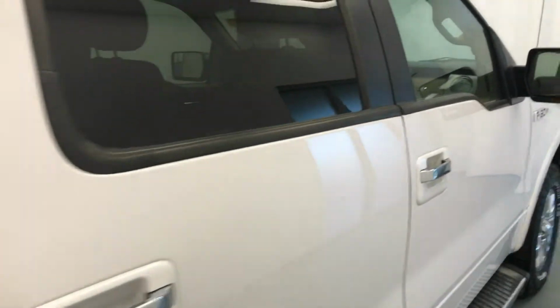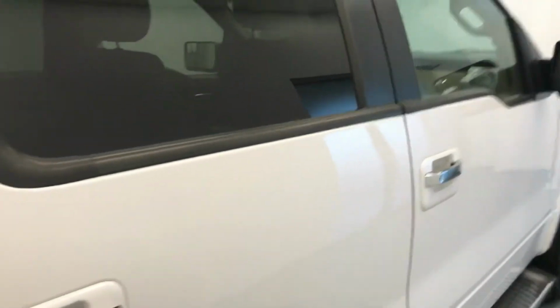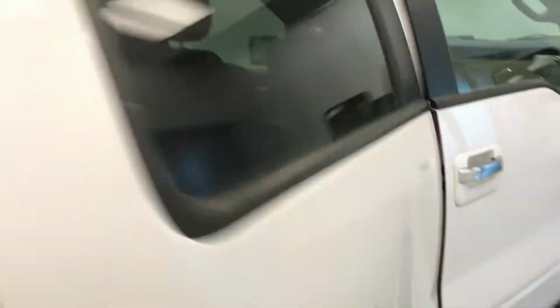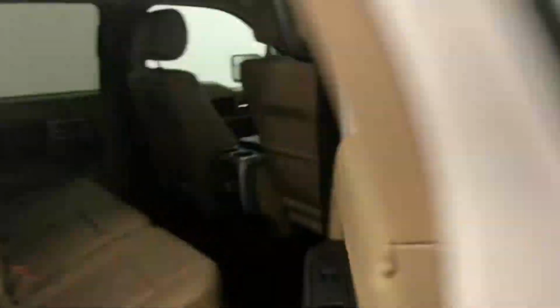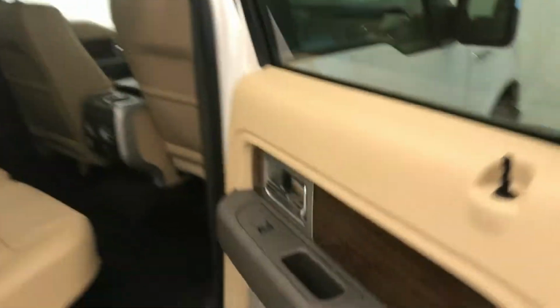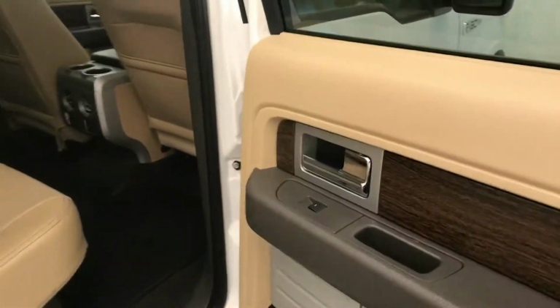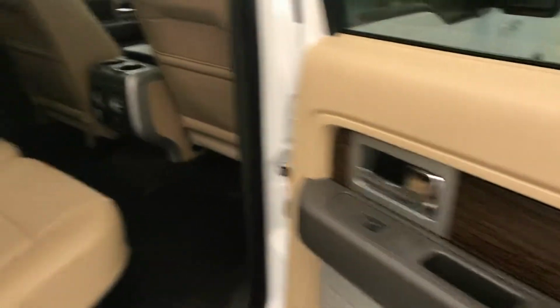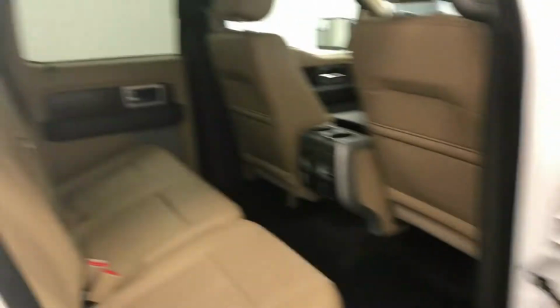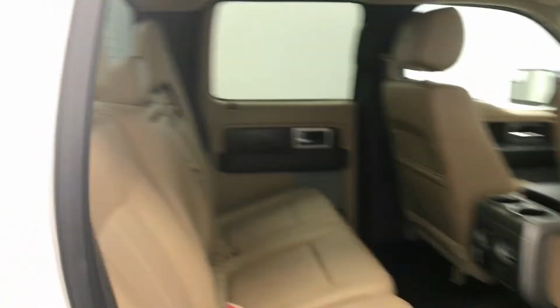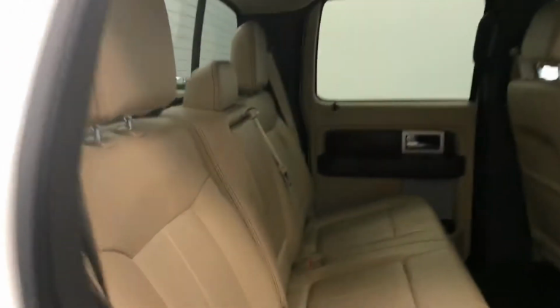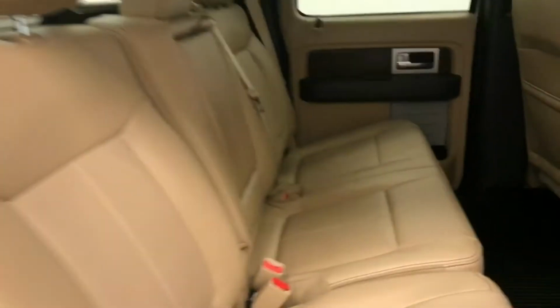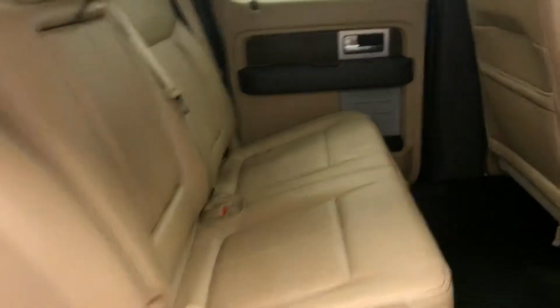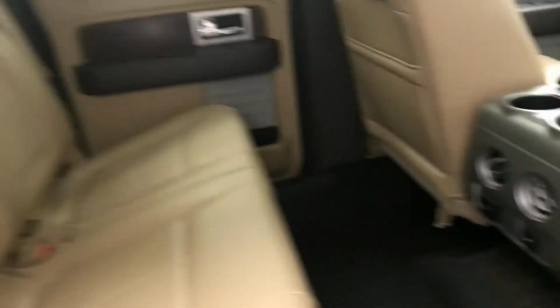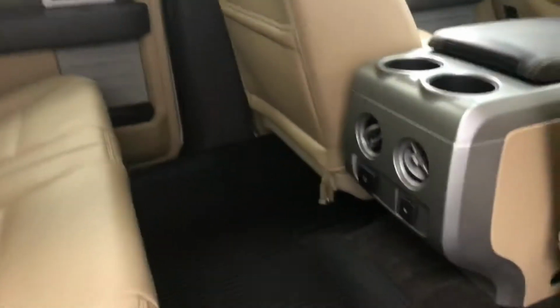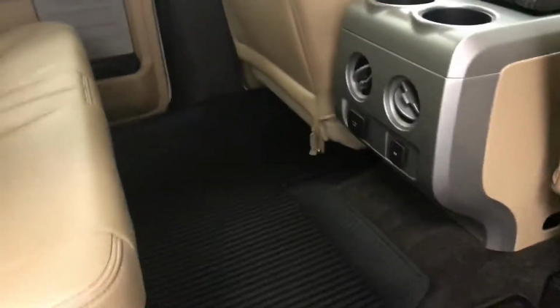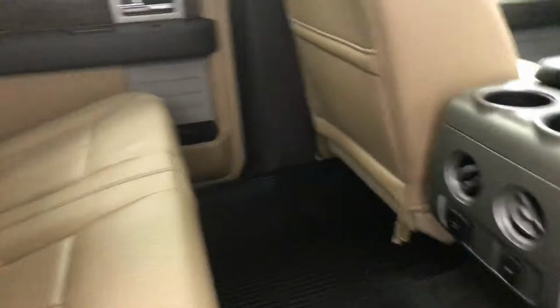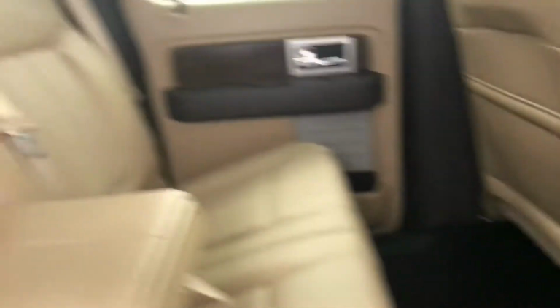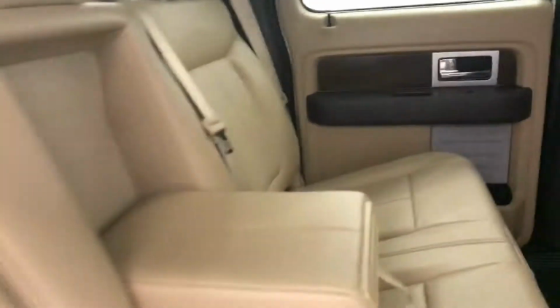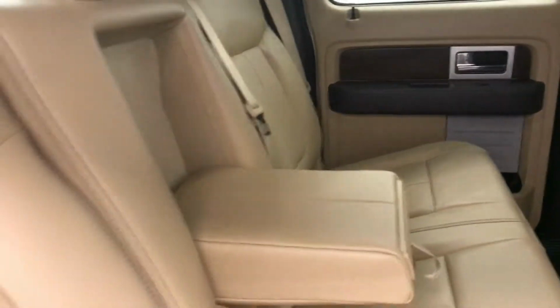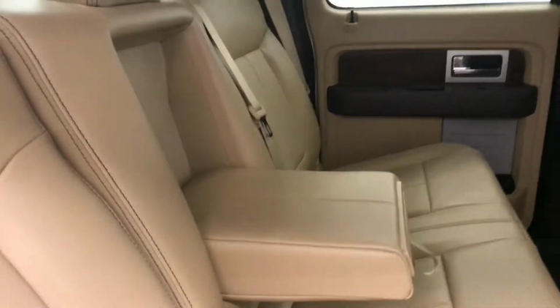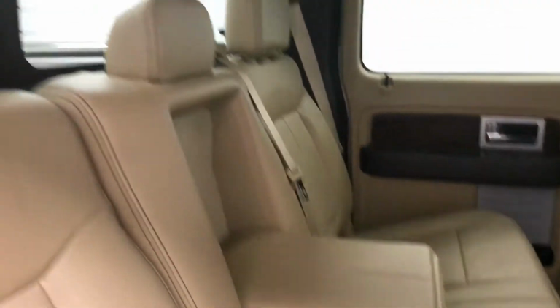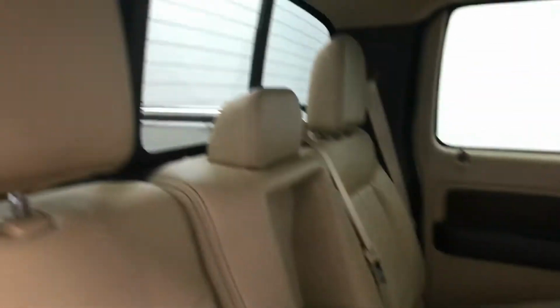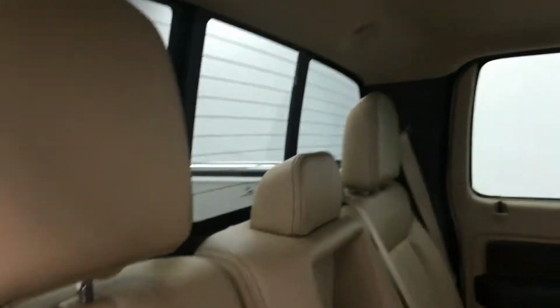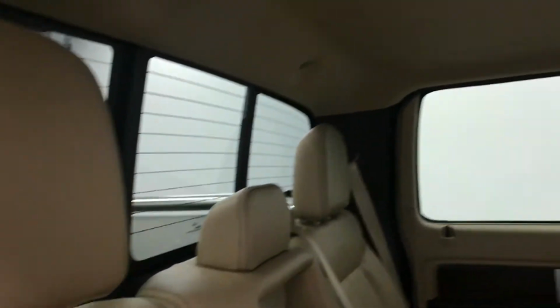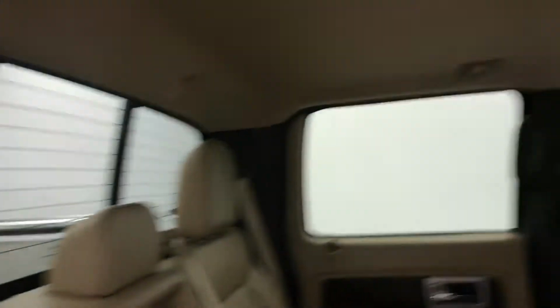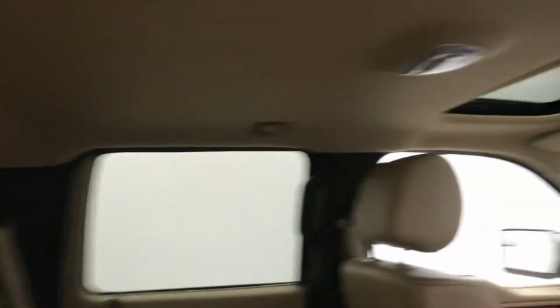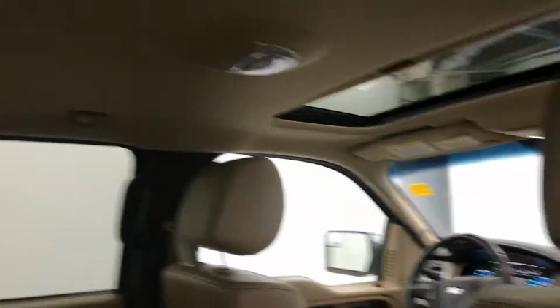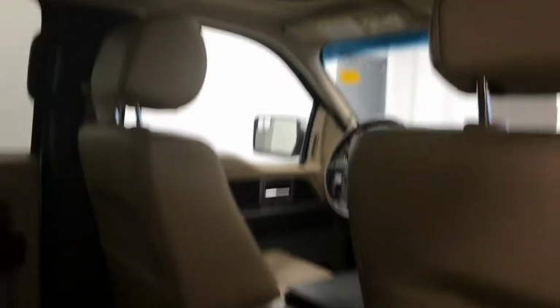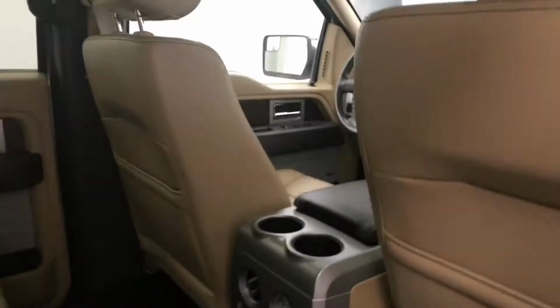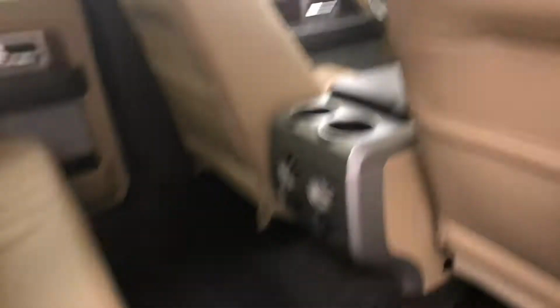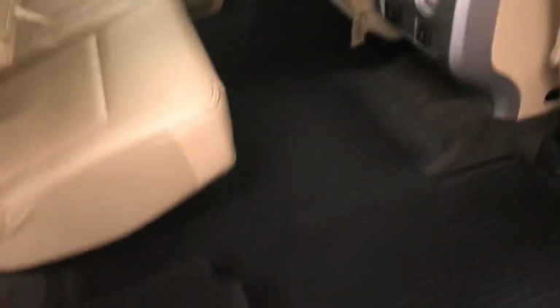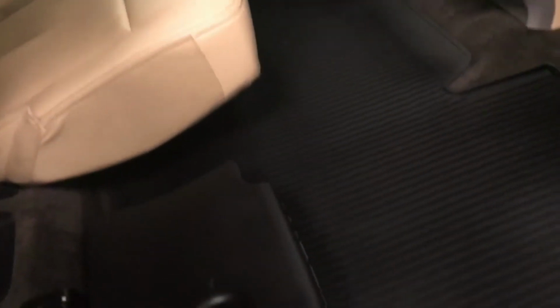Rear options include power windows, 60-40 split bench seats with center armrest and cup holders, sliding rear window, and you can fold the seats up for more storage space.